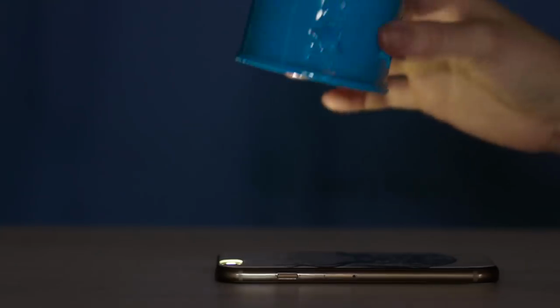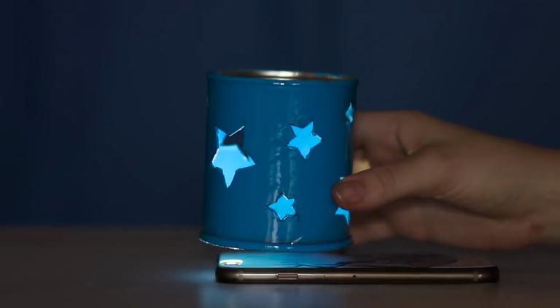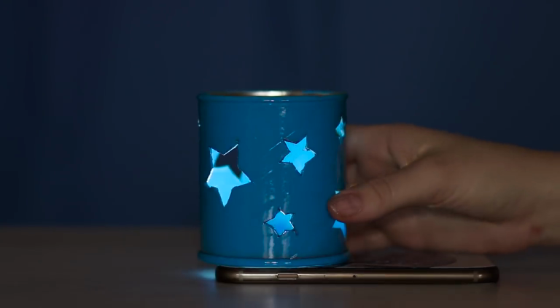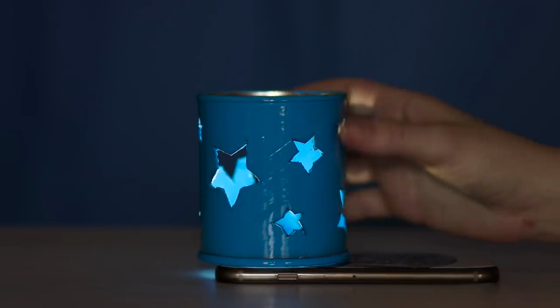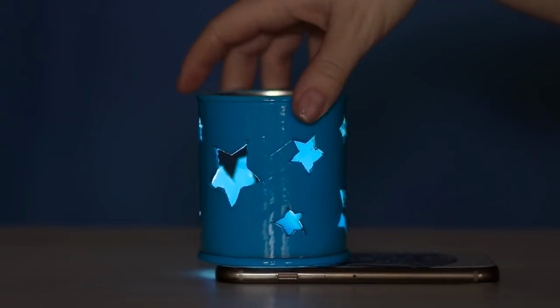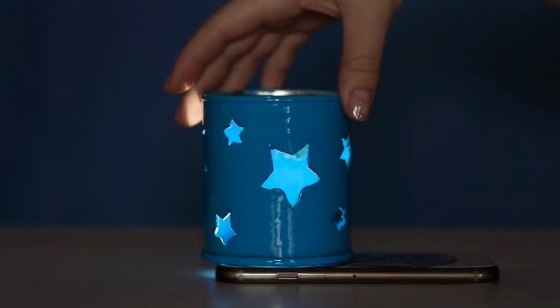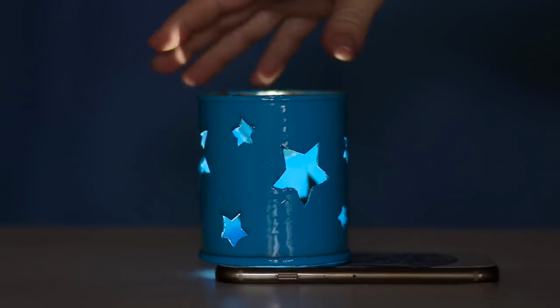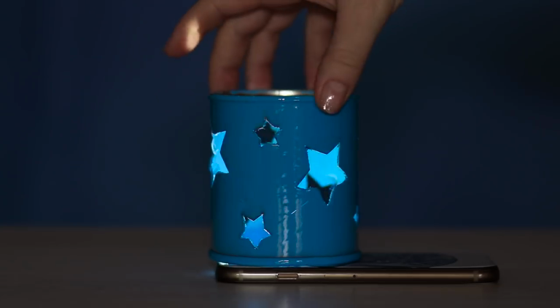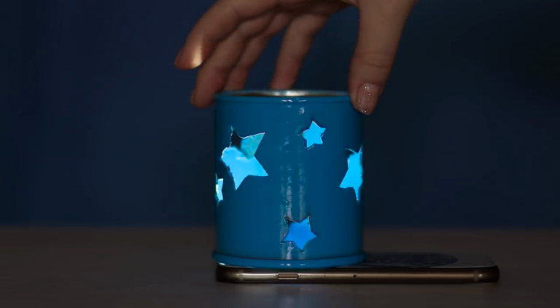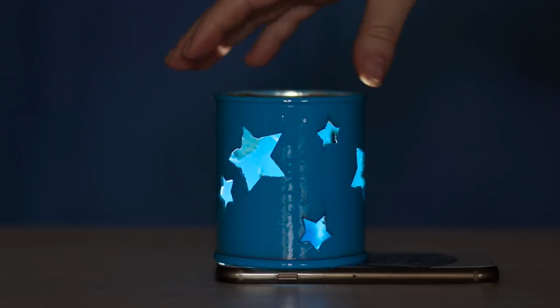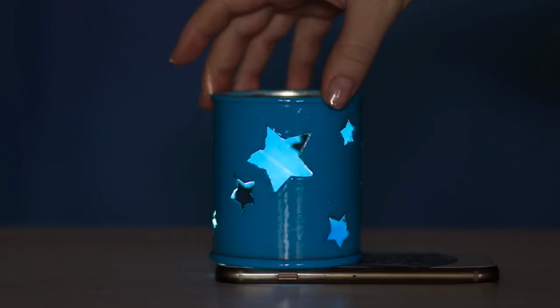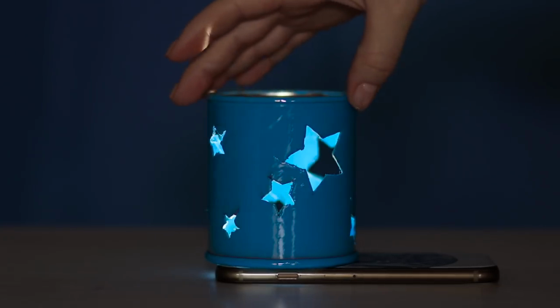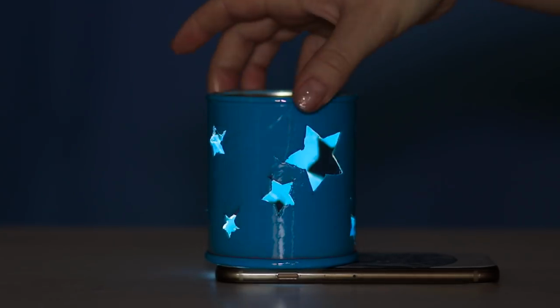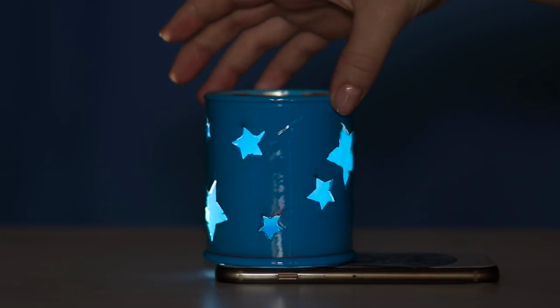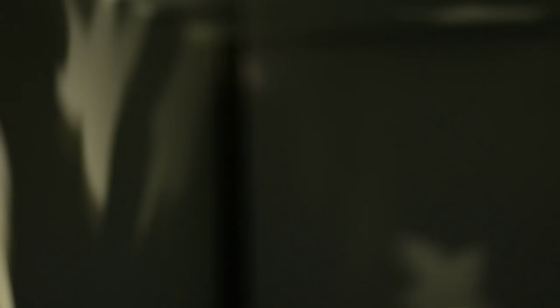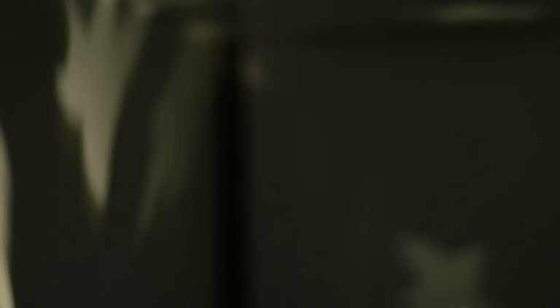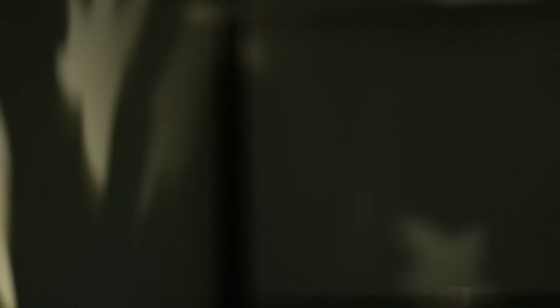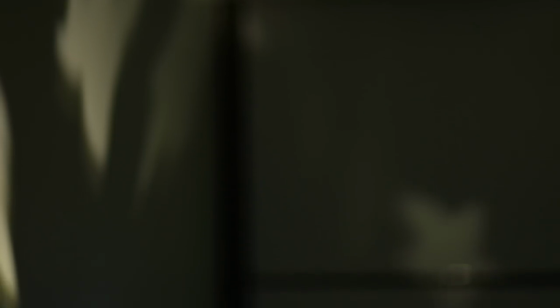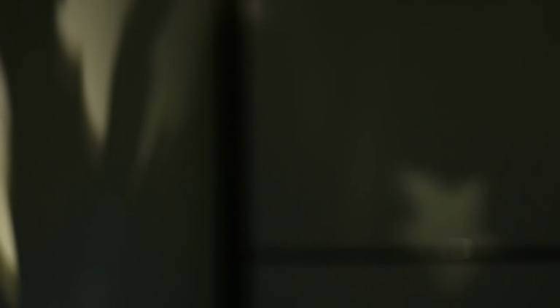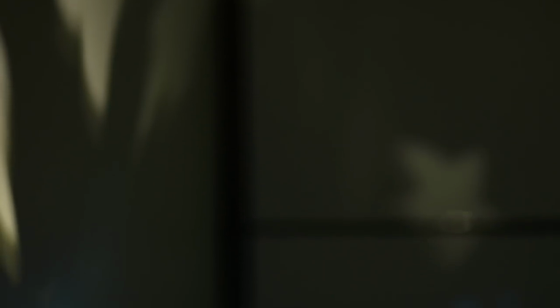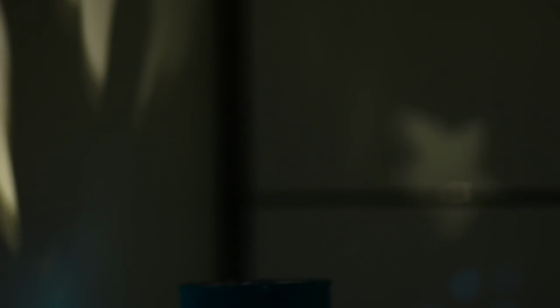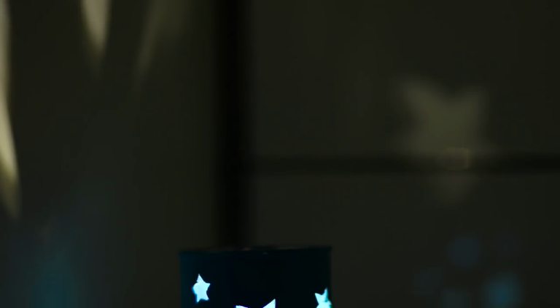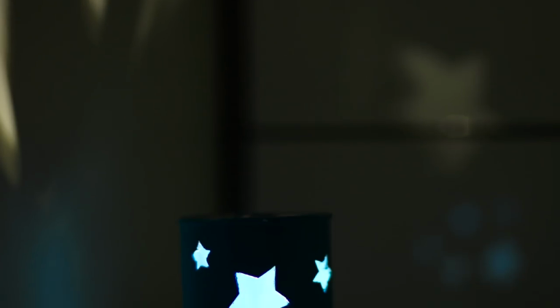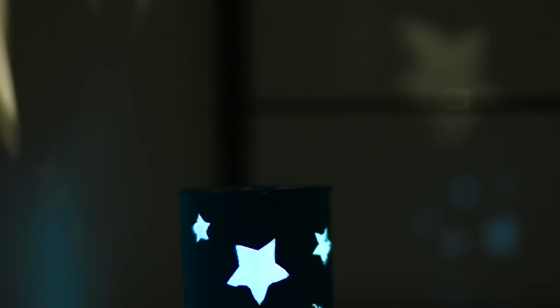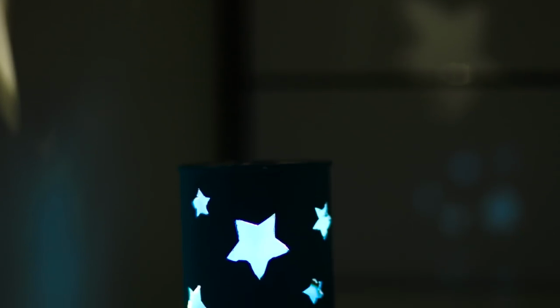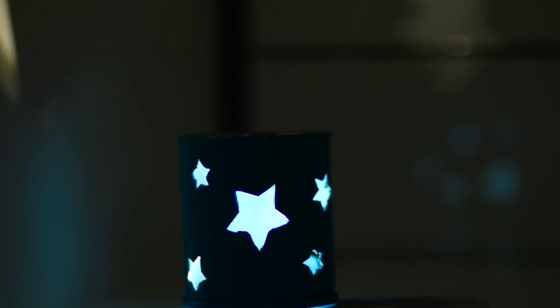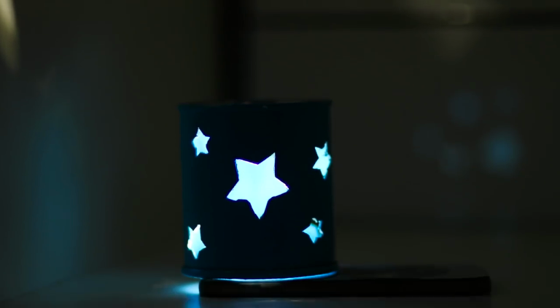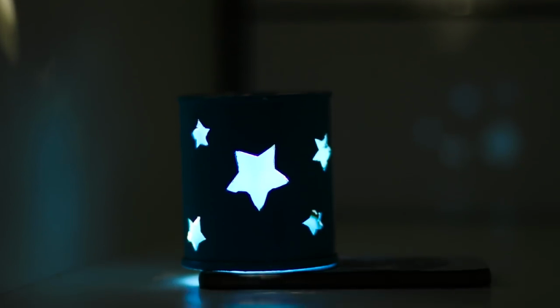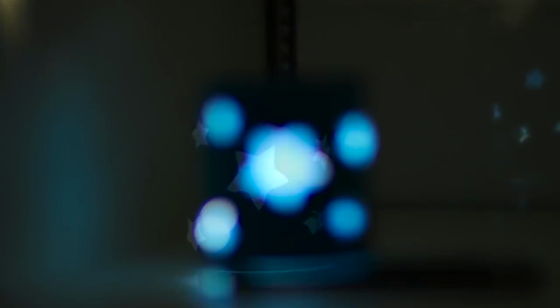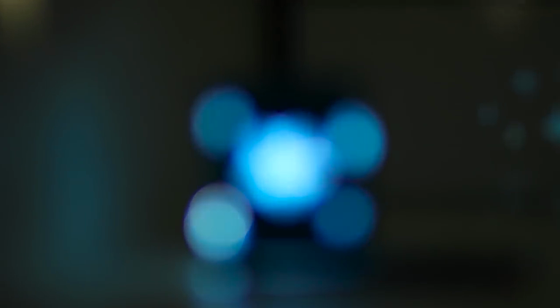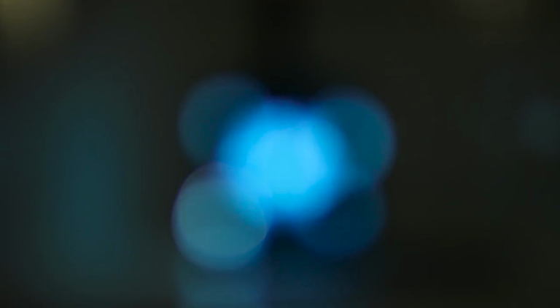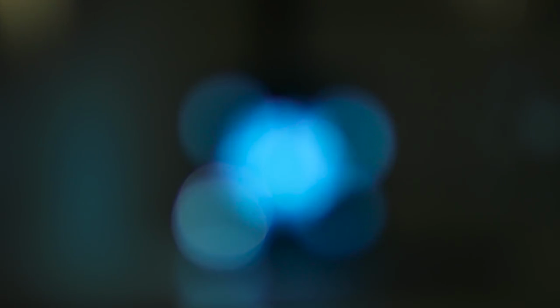Put the phone on the table and turn on the flashlight. Place the can on top of the phone. Look how nicely the light is spreading, creating a calm and relaxing atmosphere. Sweet dreams!